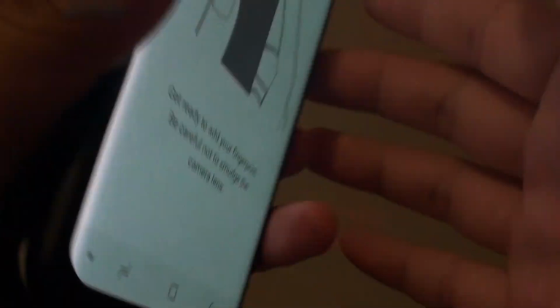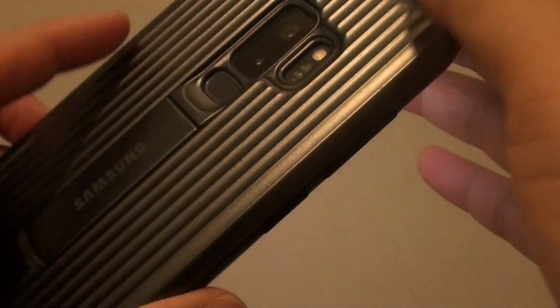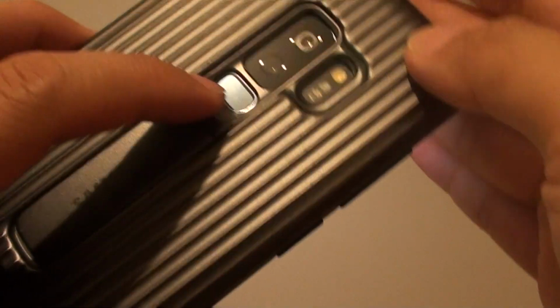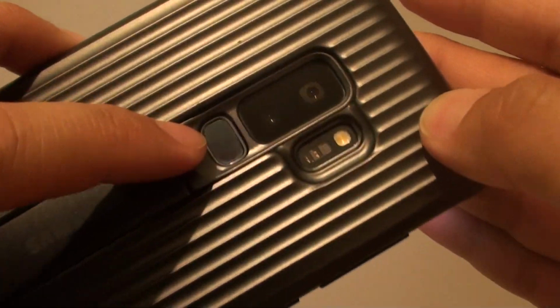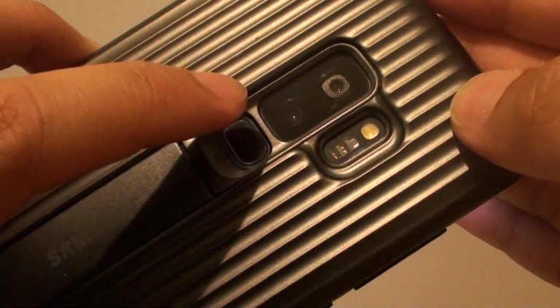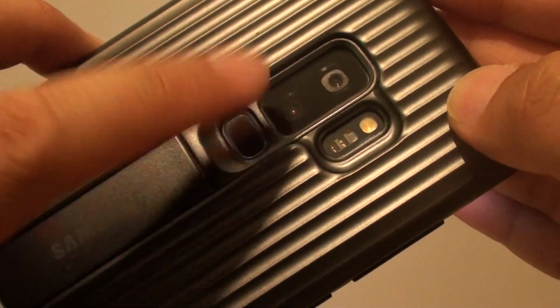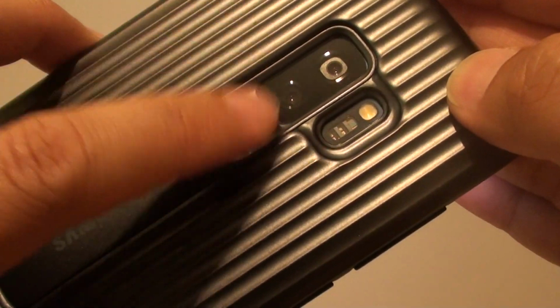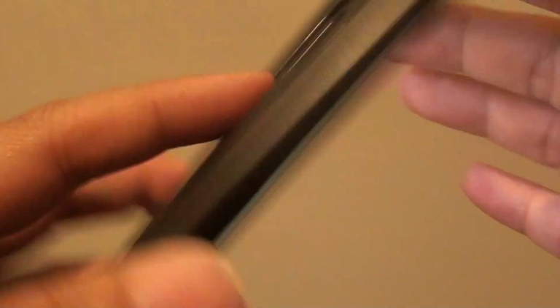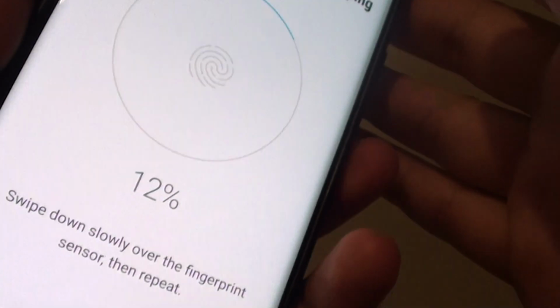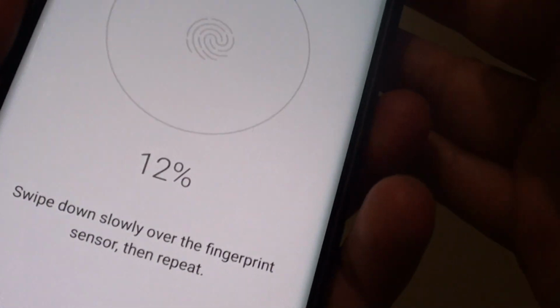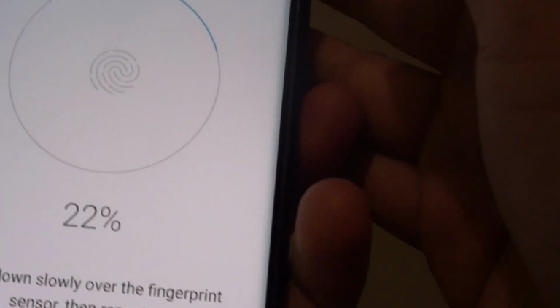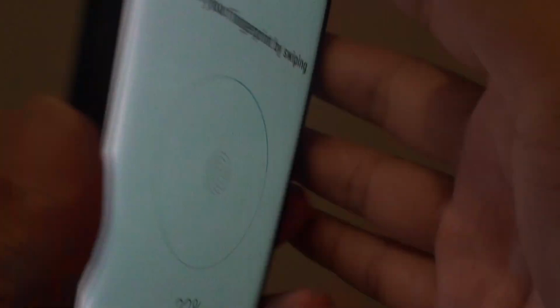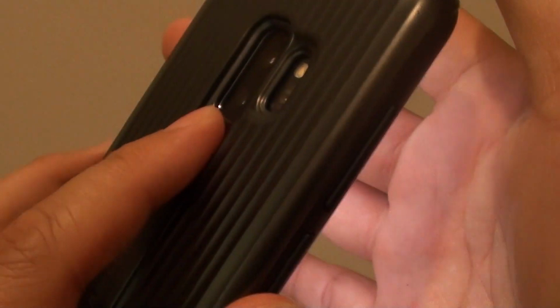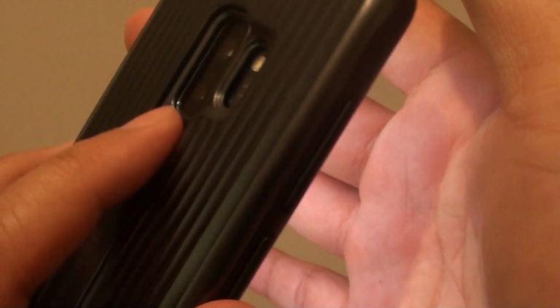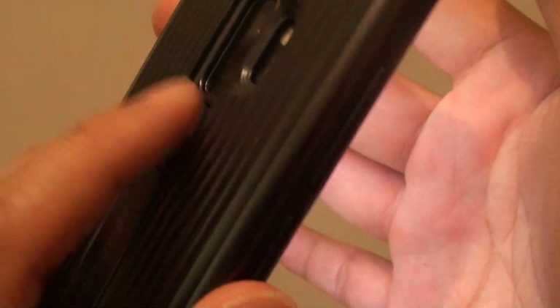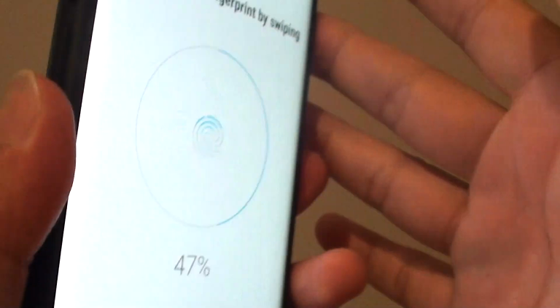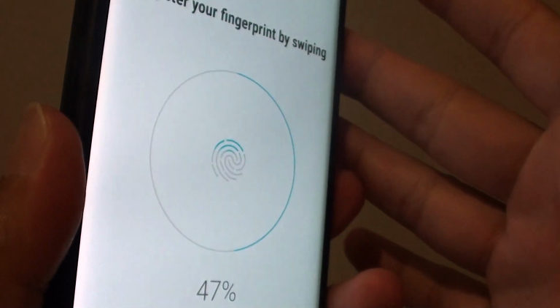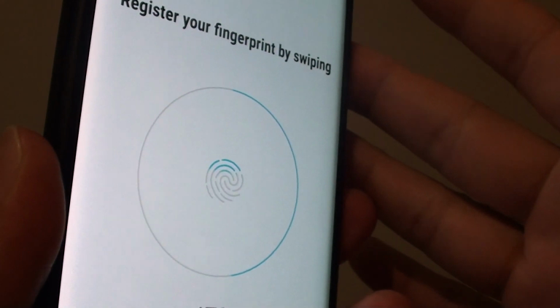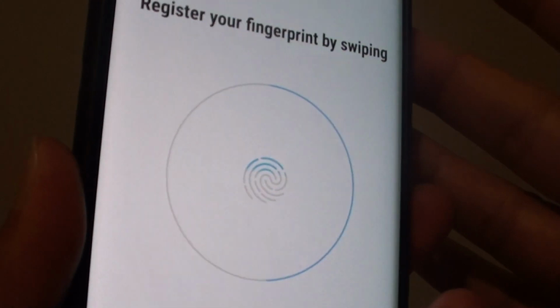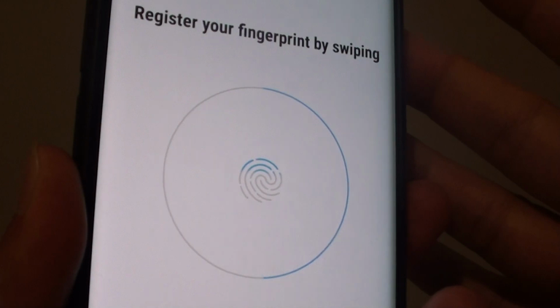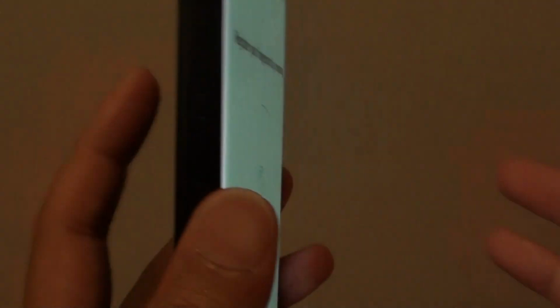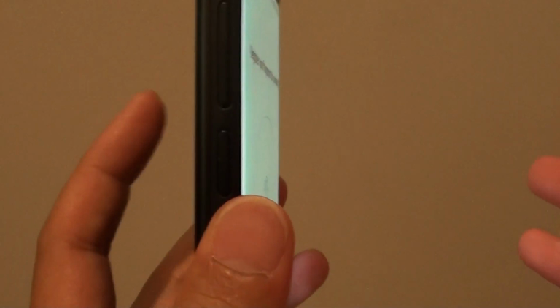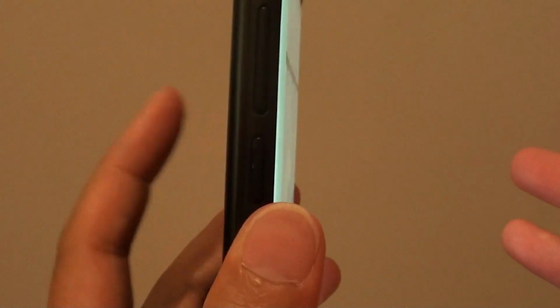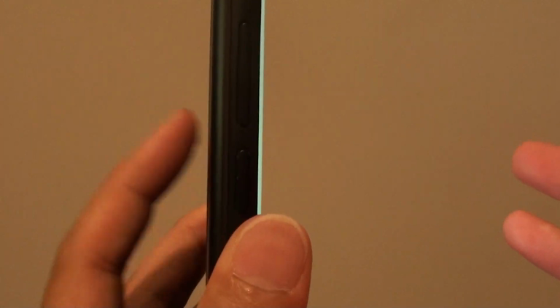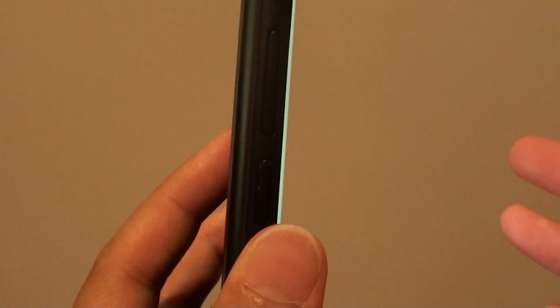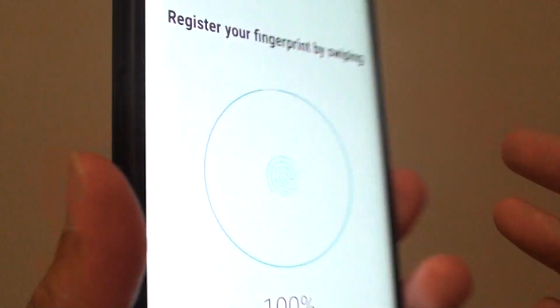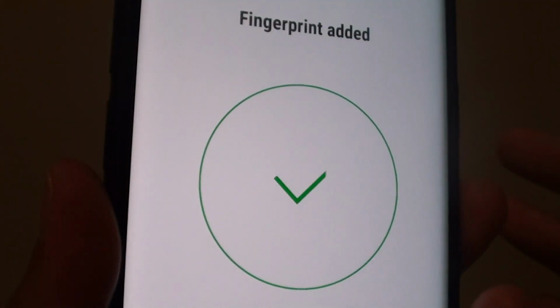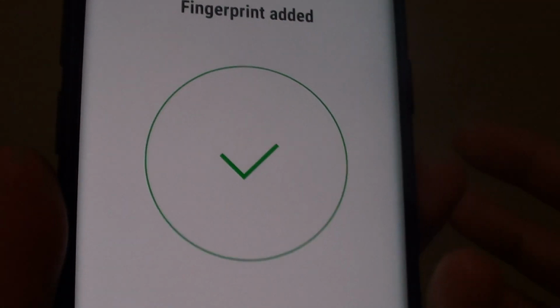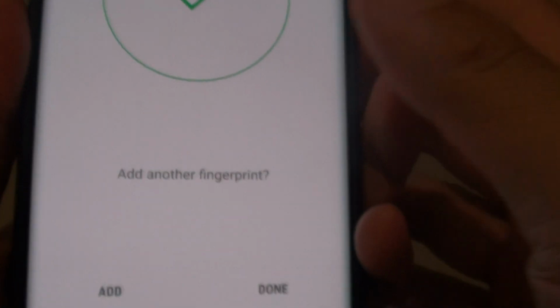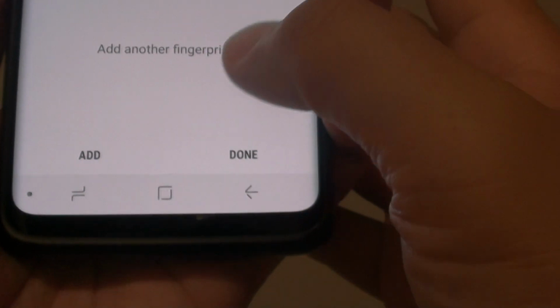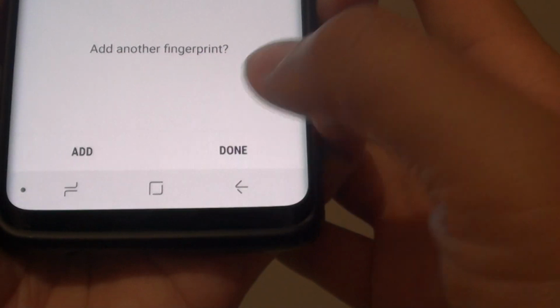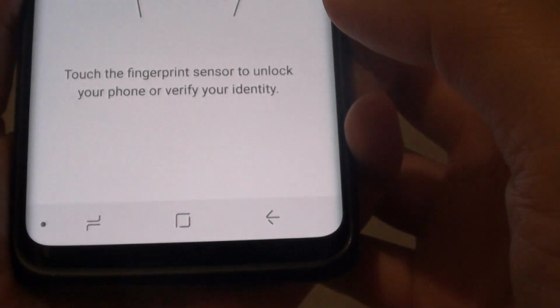At the back here is the fingerprint scanner, so you need to place your finger on there. Keep tapping it like this so that the phone starts reading. Then tap on done.